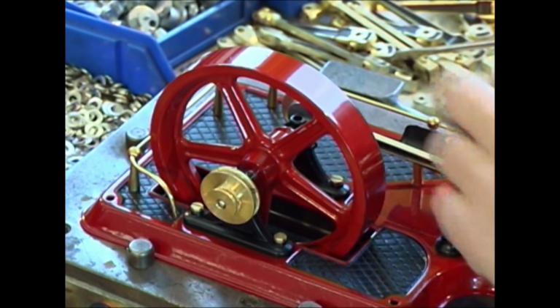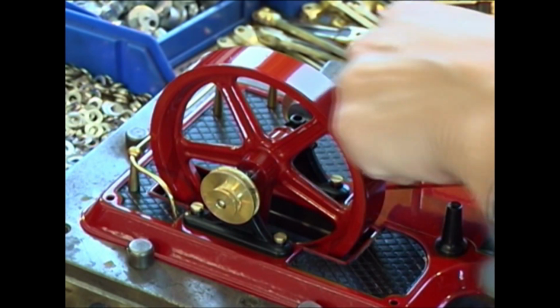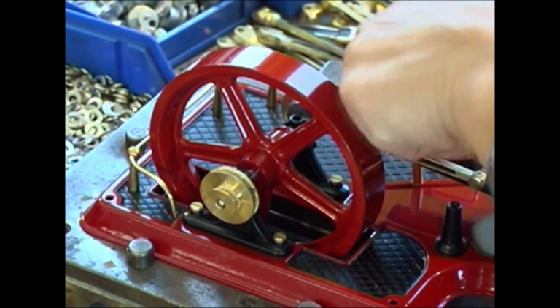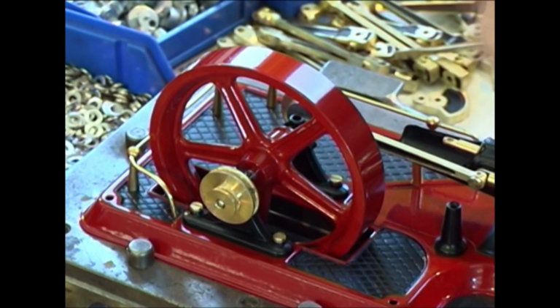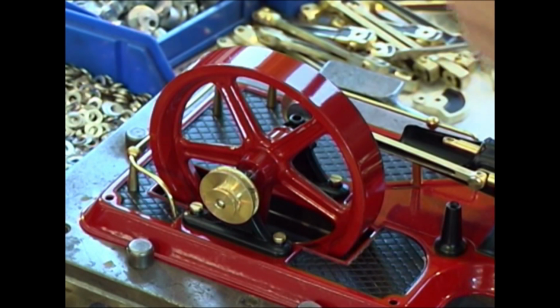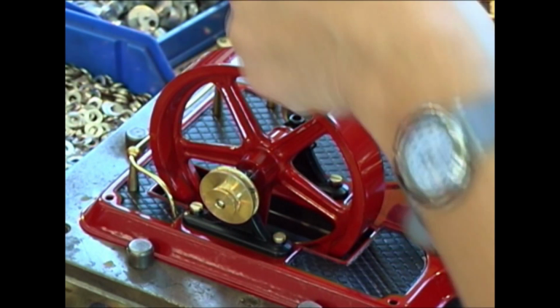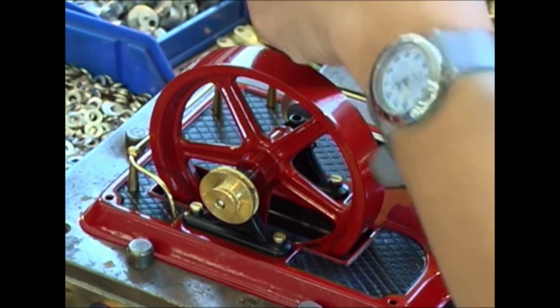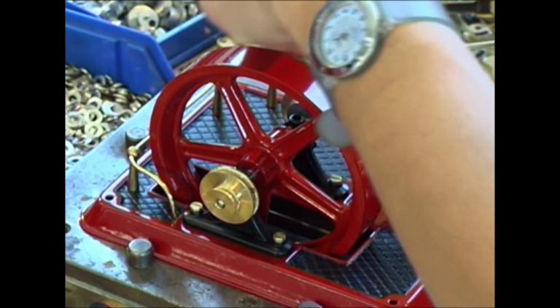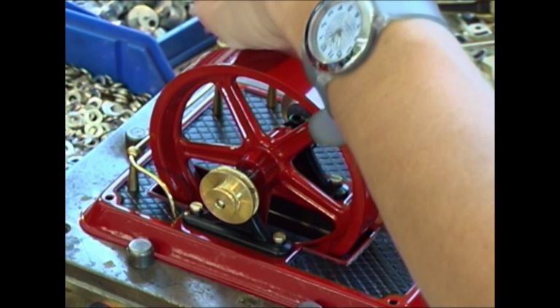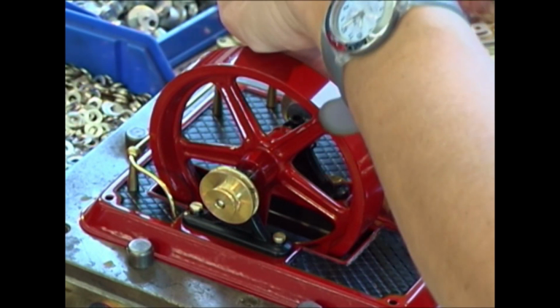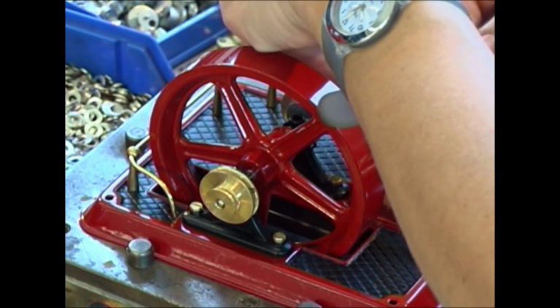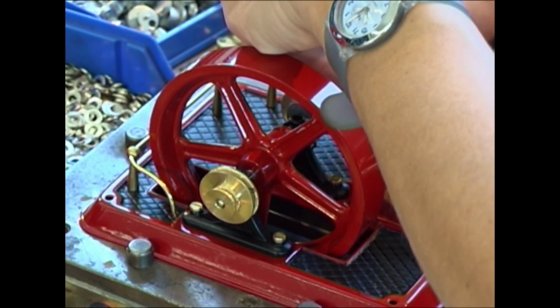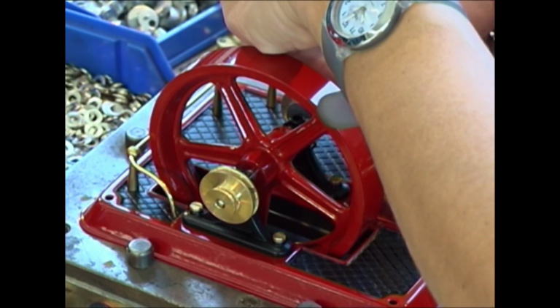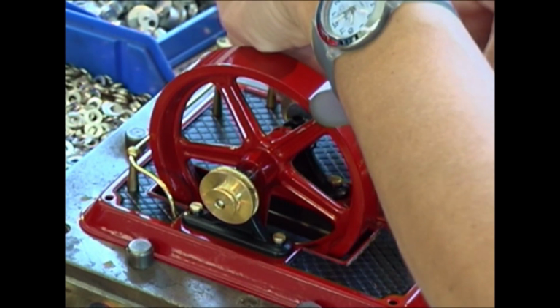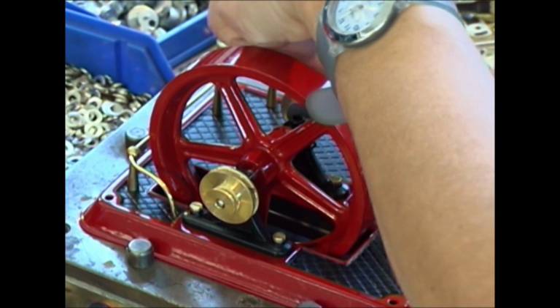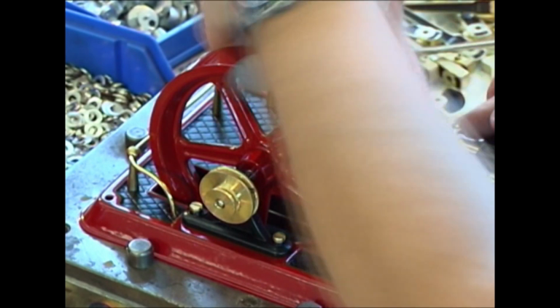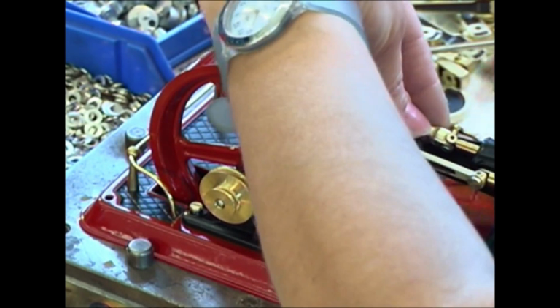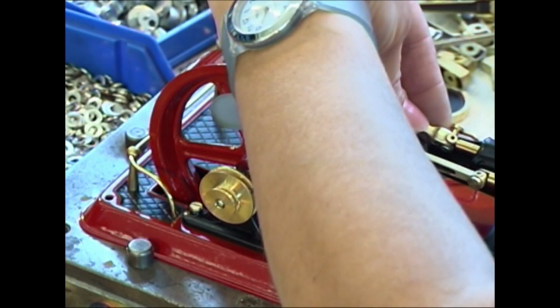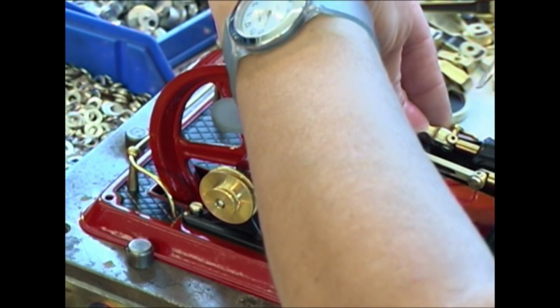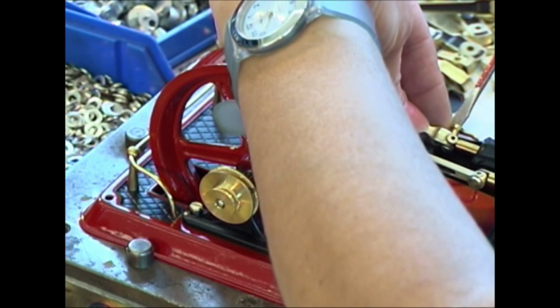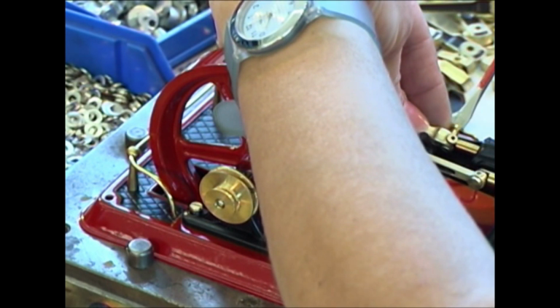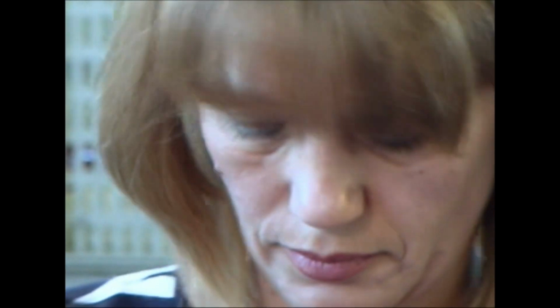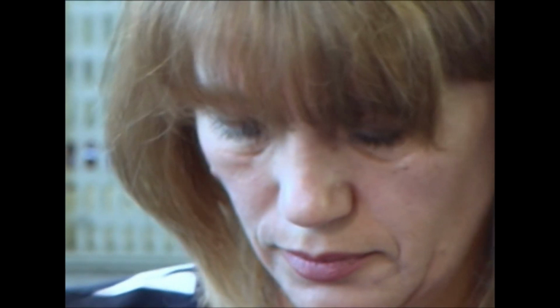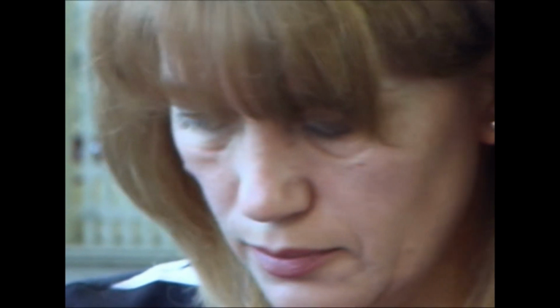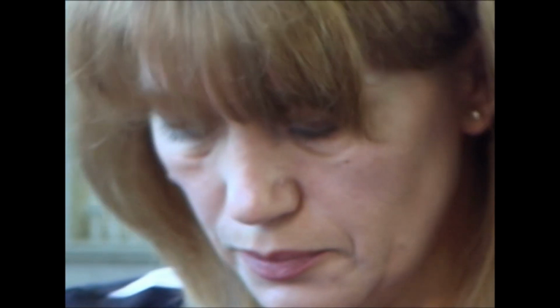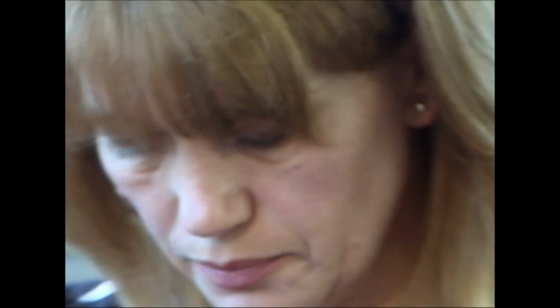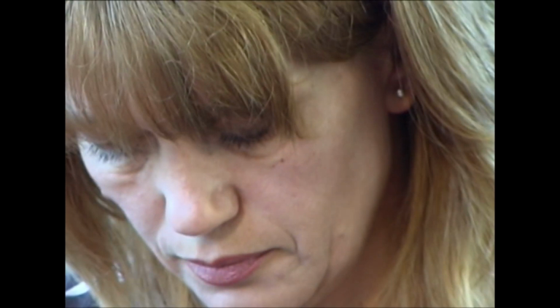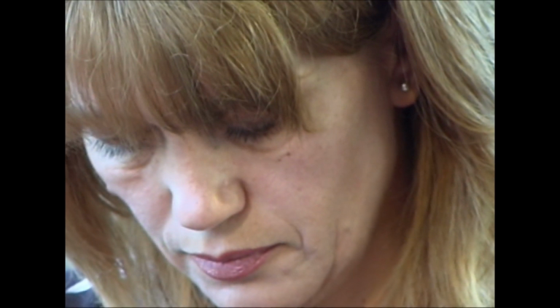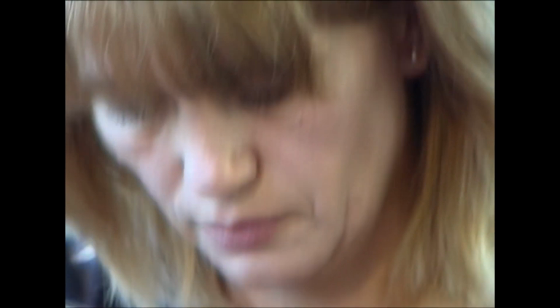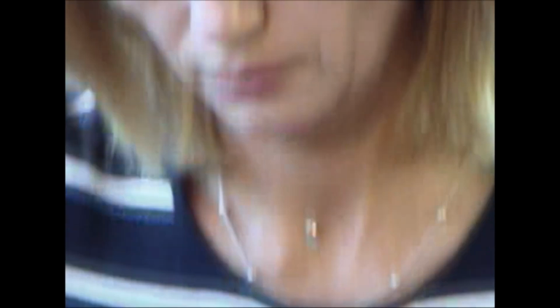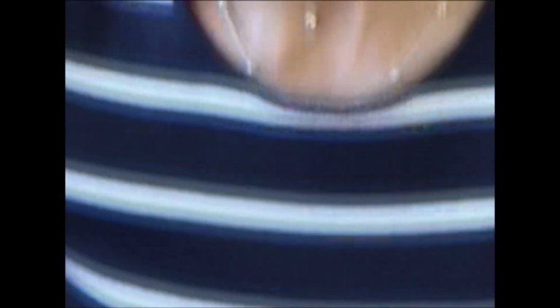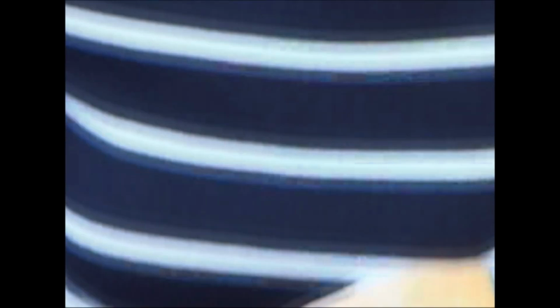Looking at these pictures, many a person will remember his or her first own model steam engine — the sound, the smell, and the fun with it.